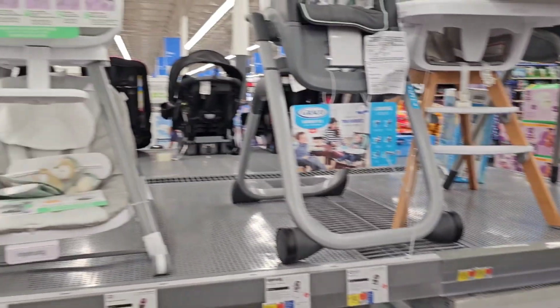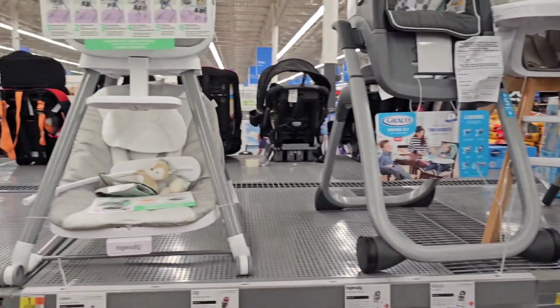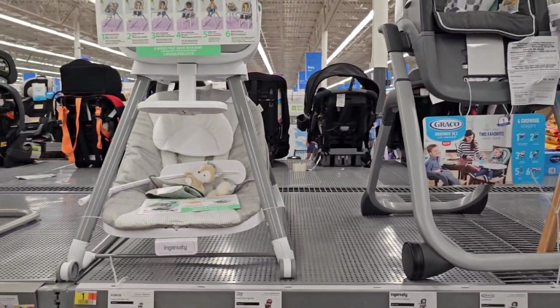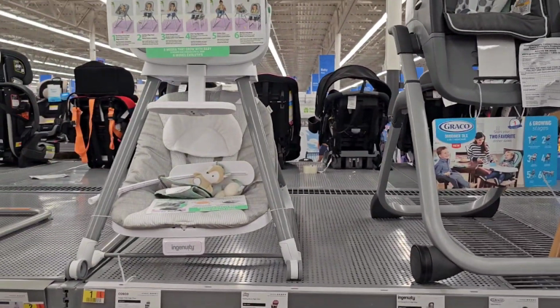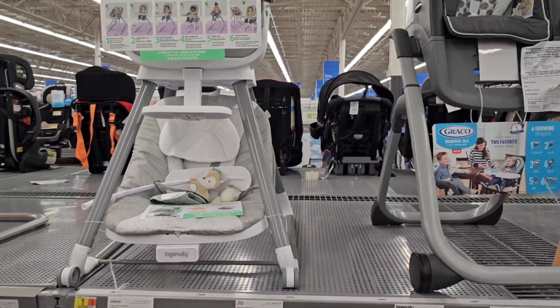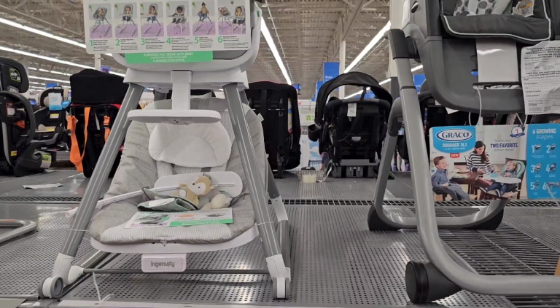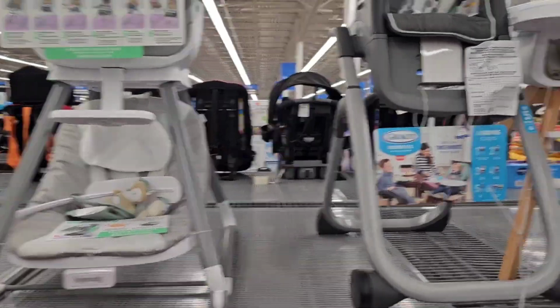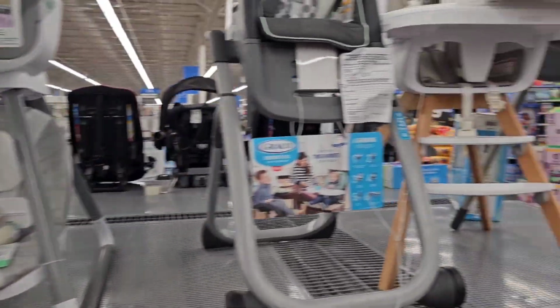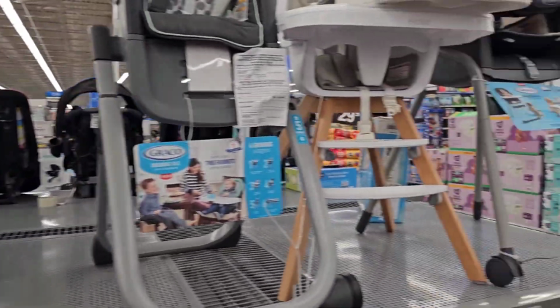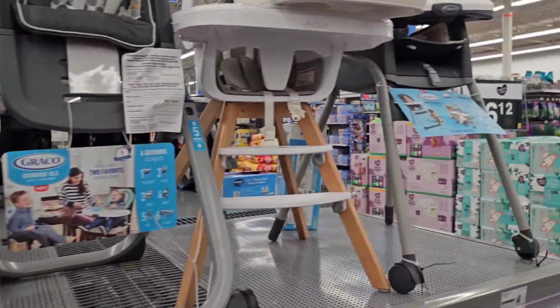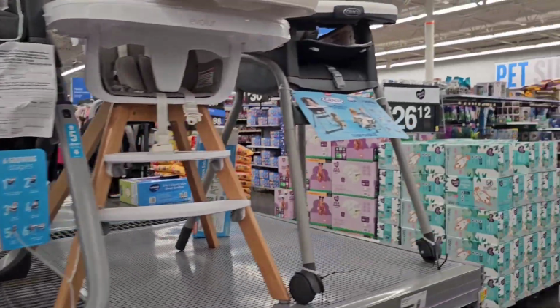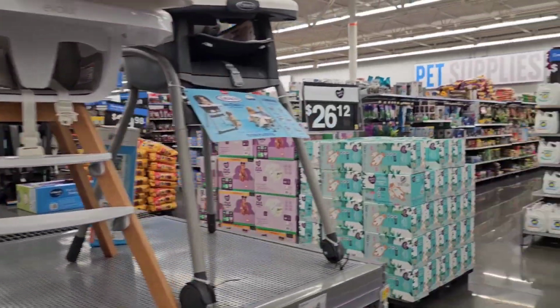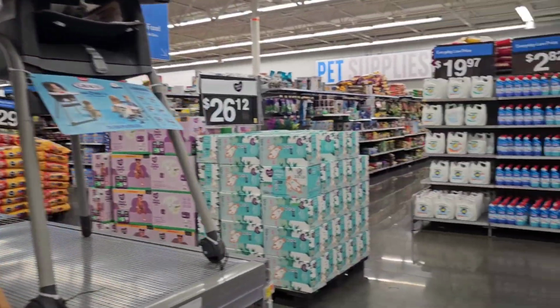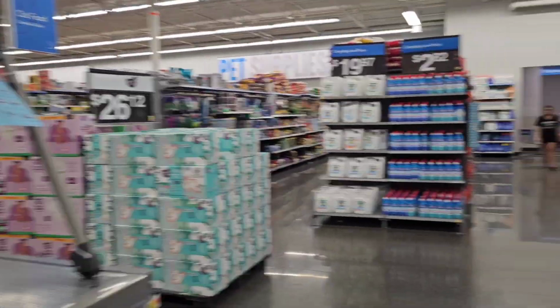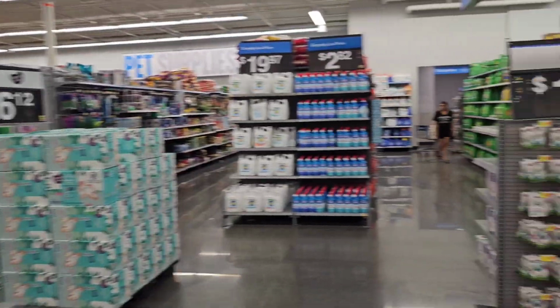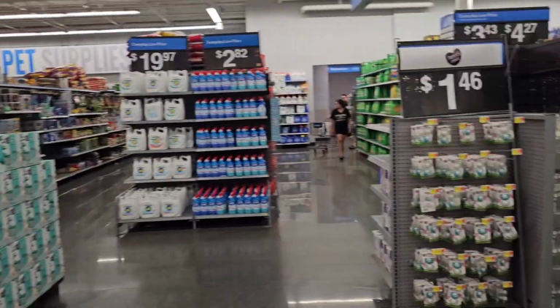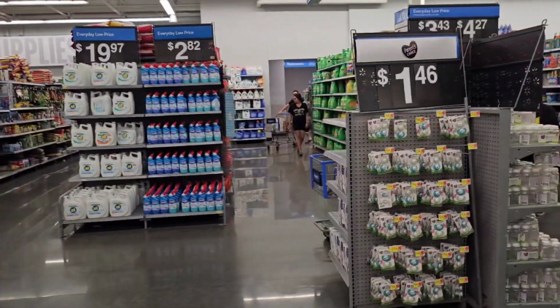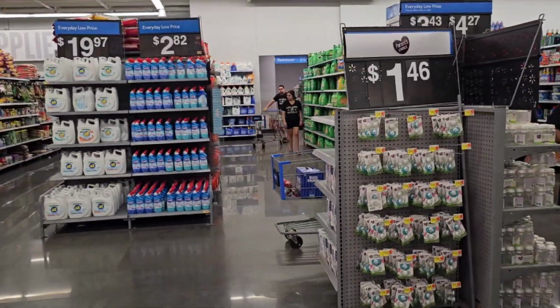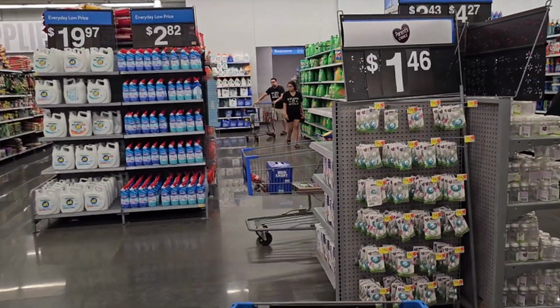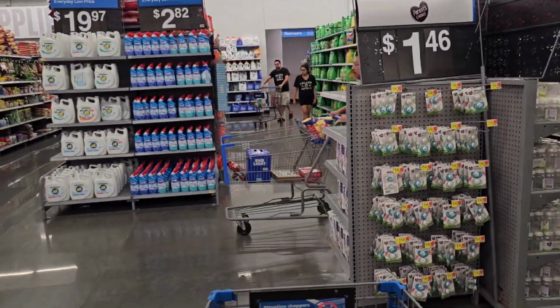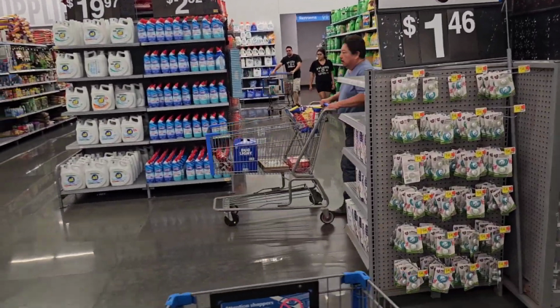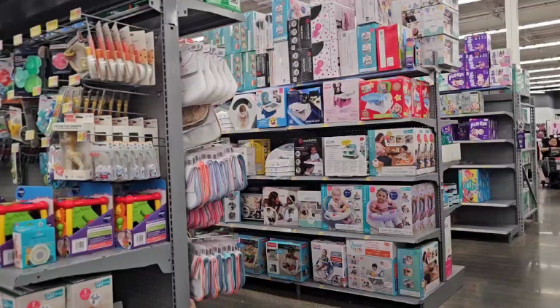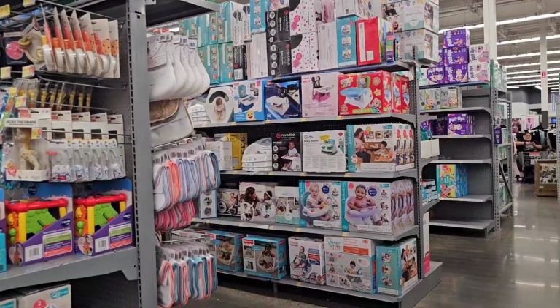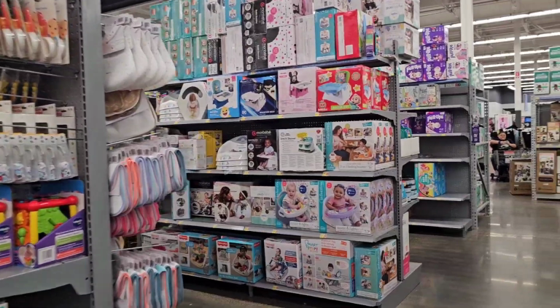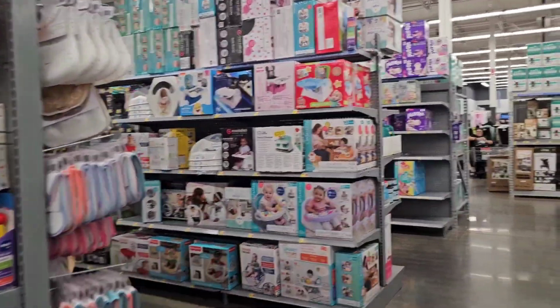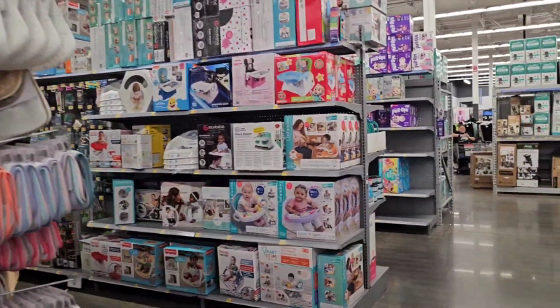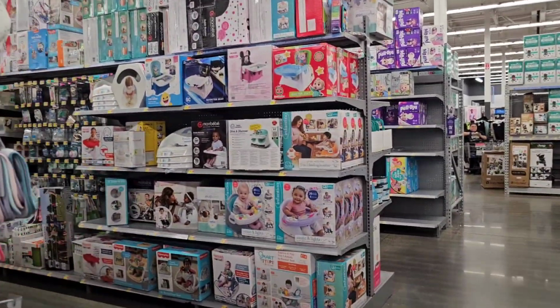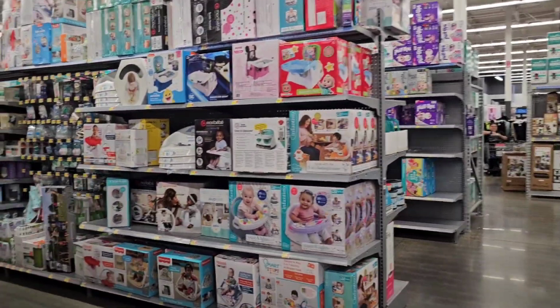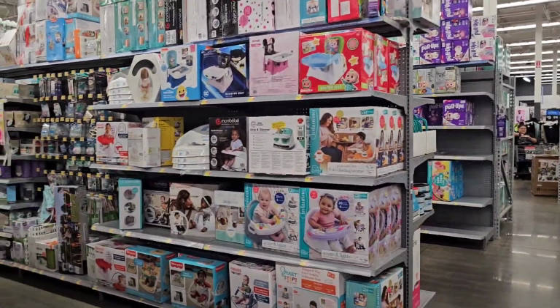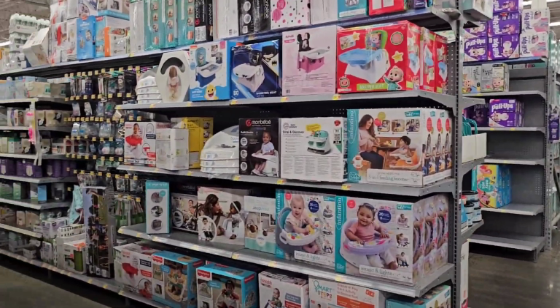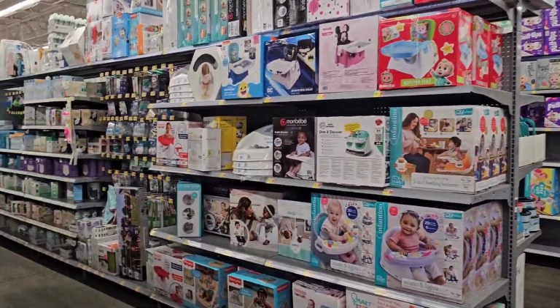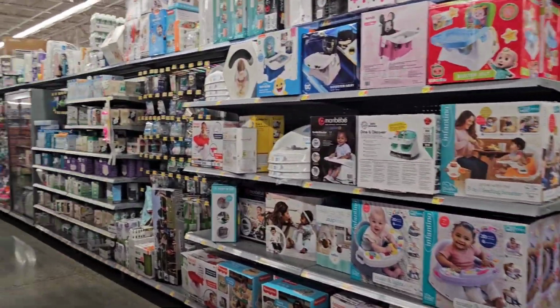Jackie told me to get the chair for my birthday. She's like, go get the chair for your birthday. I was like, okay, I will, but closer to my birthday. So for my birthday I'm going to get me that chair.